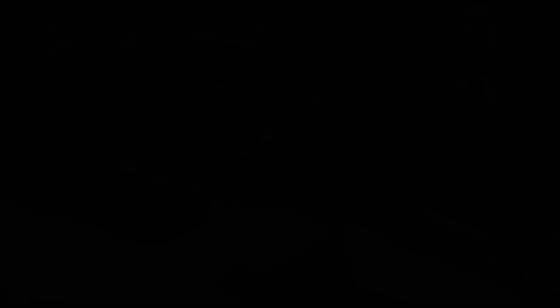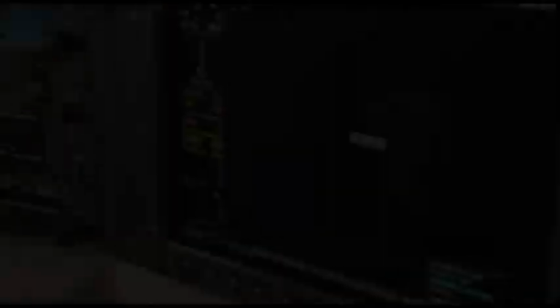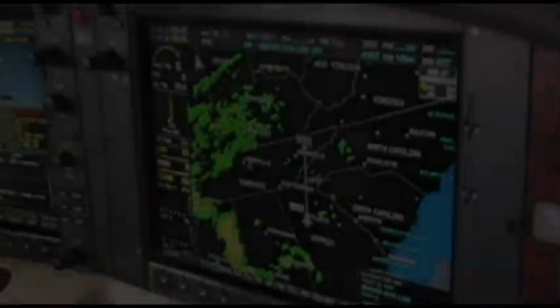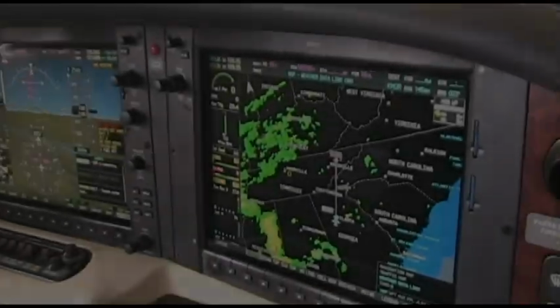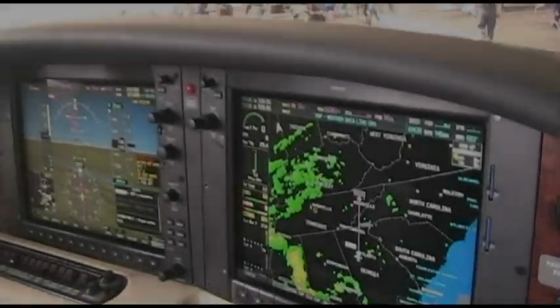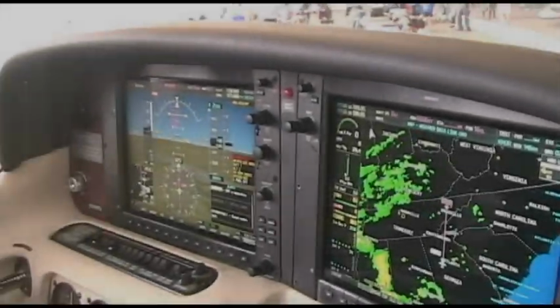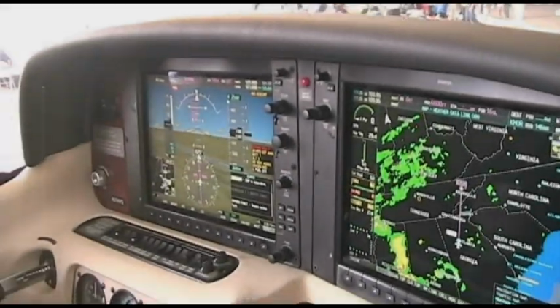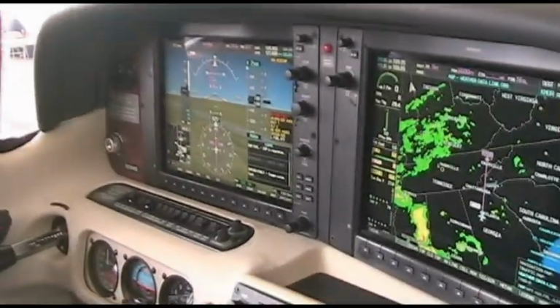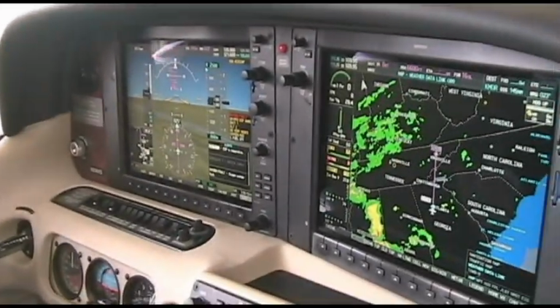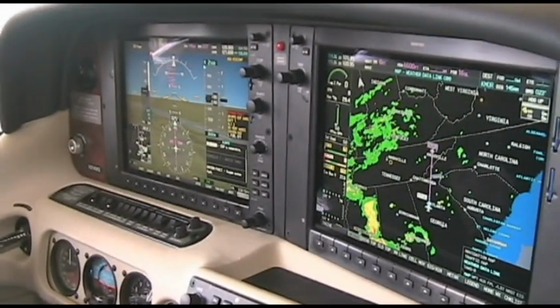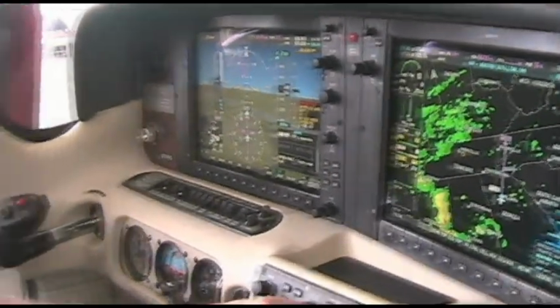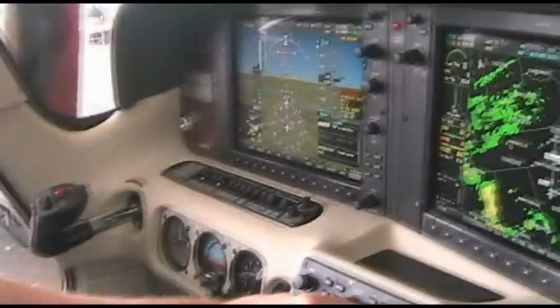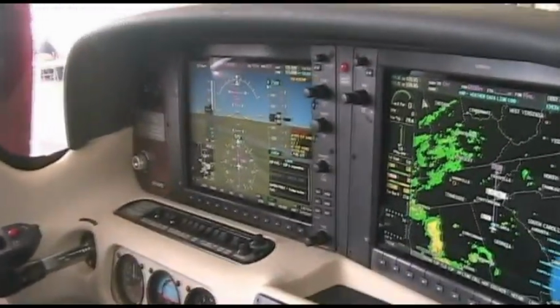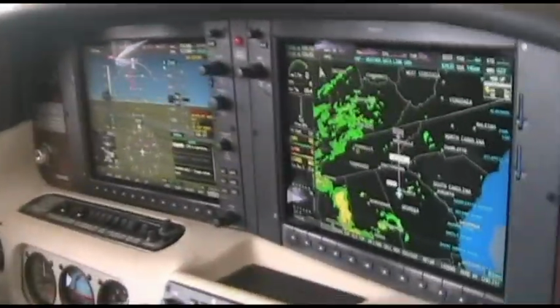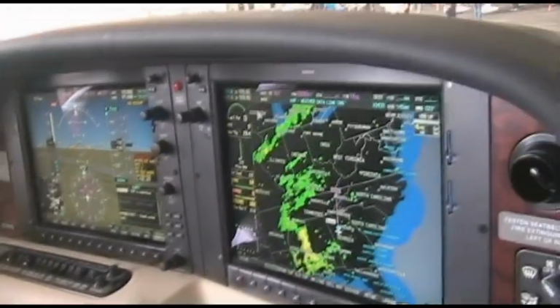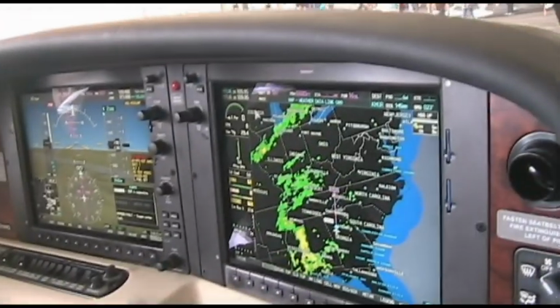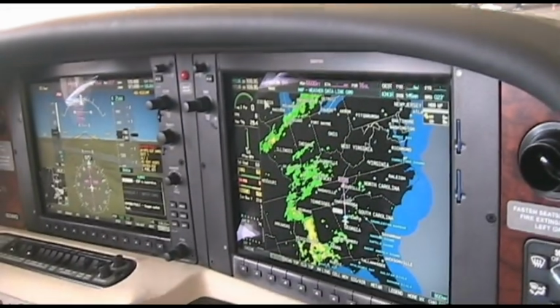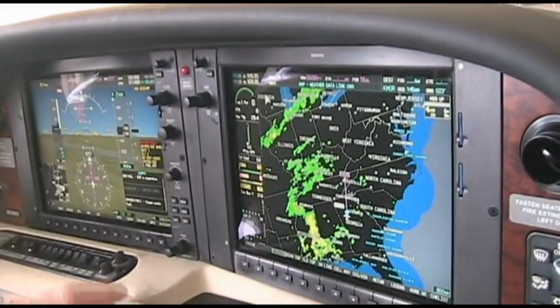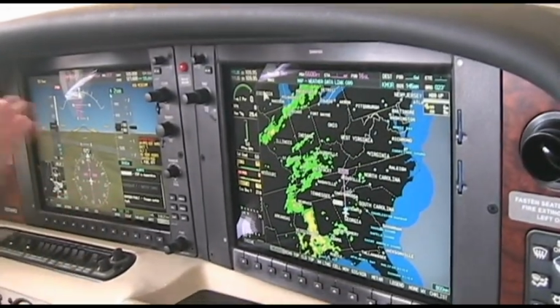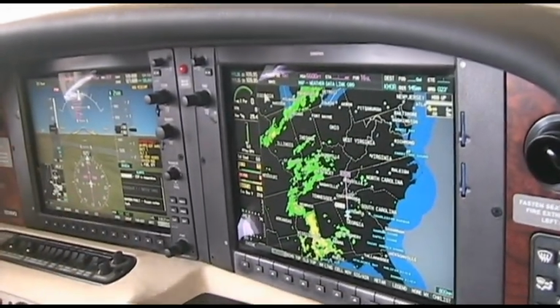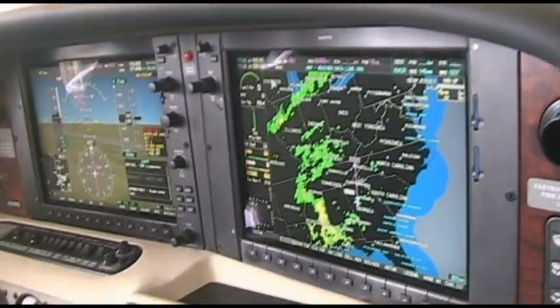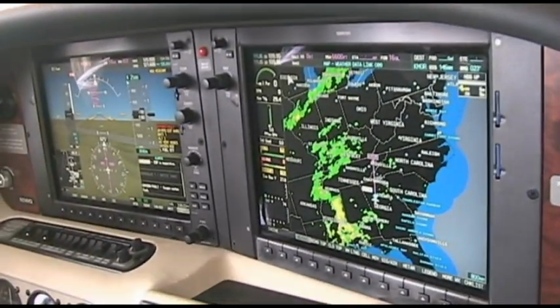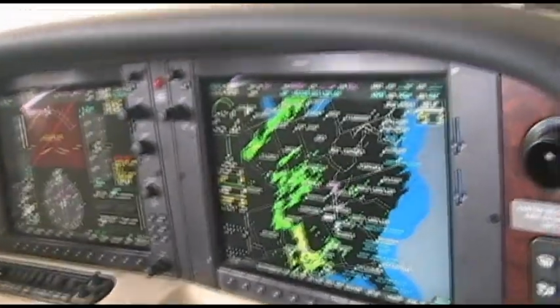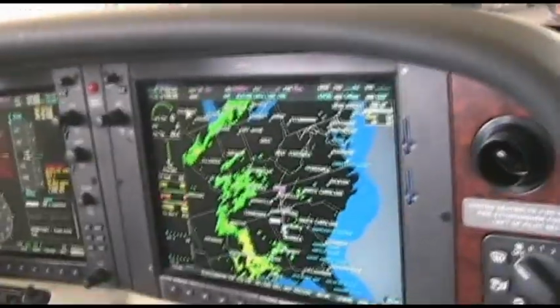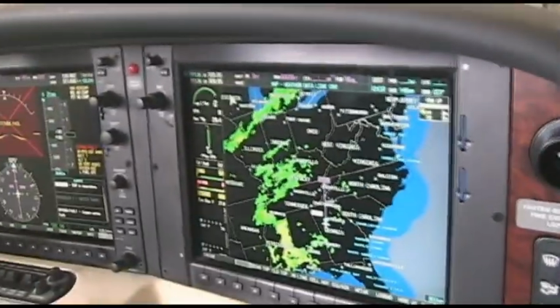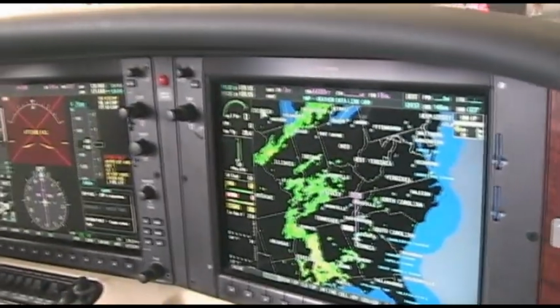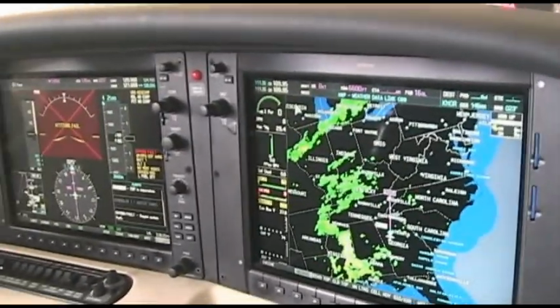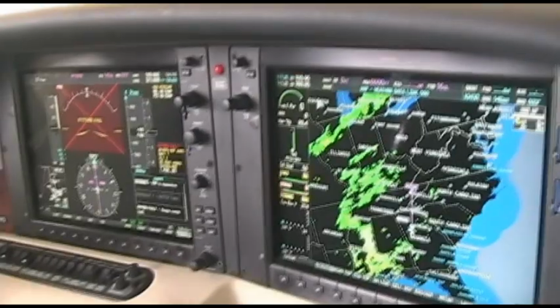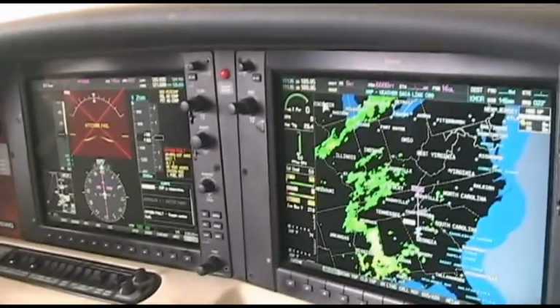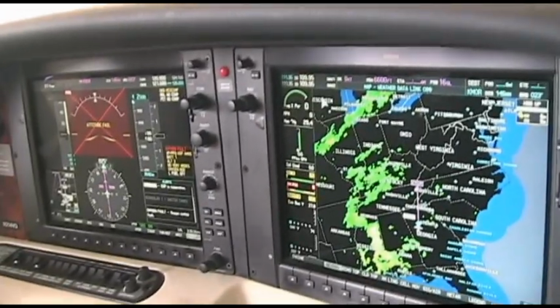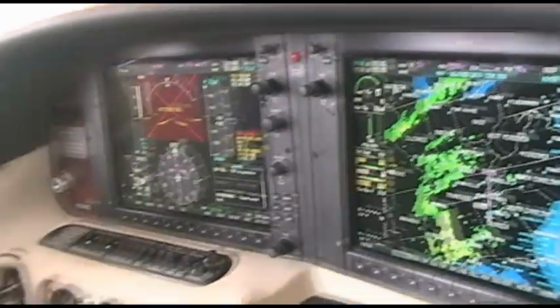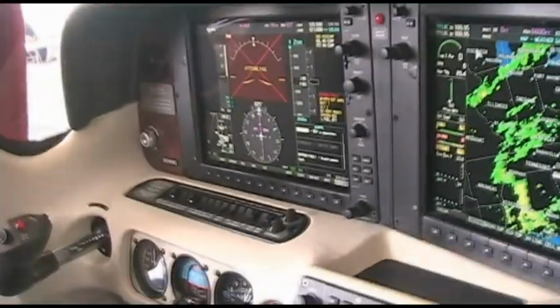Using the More button, you have your weather and you can range in and out. We can pull this out even further depending on where you're going. As you're flying, this is live, and this is downloaded.